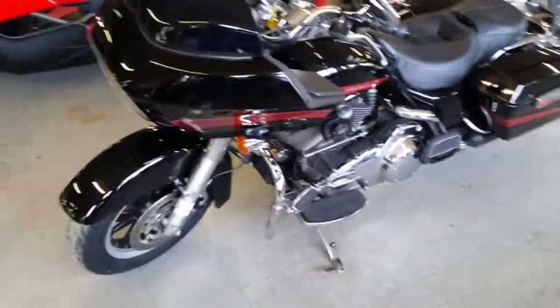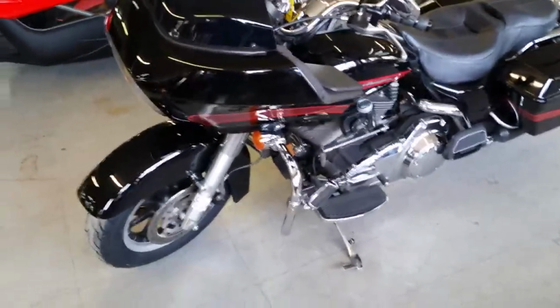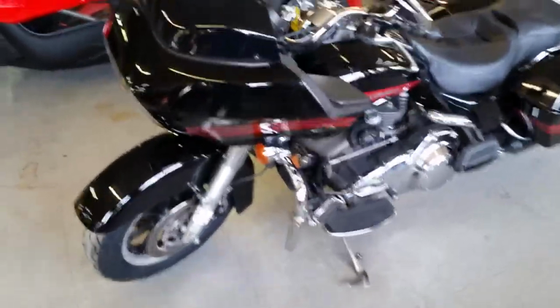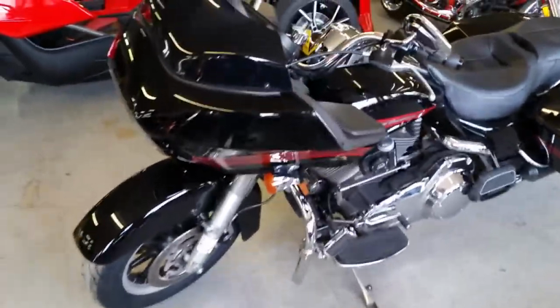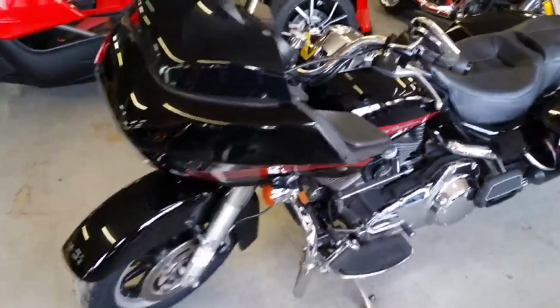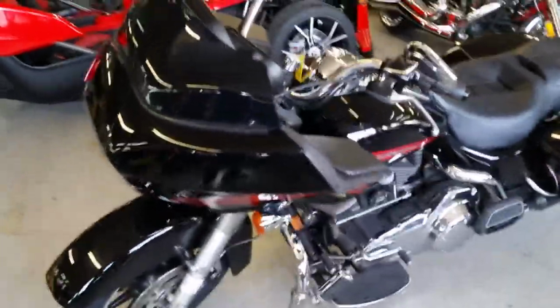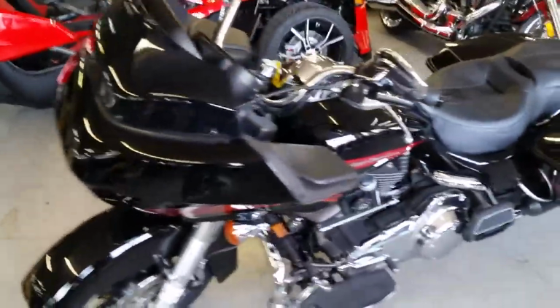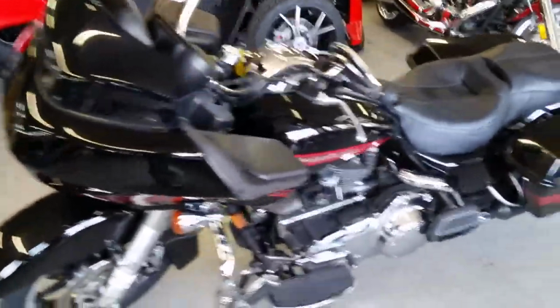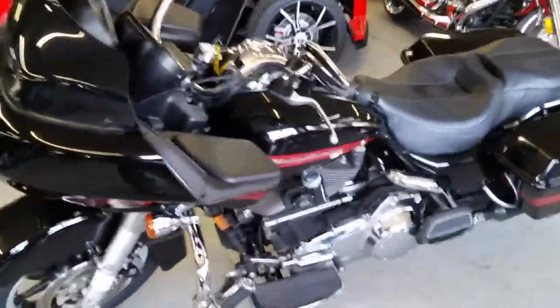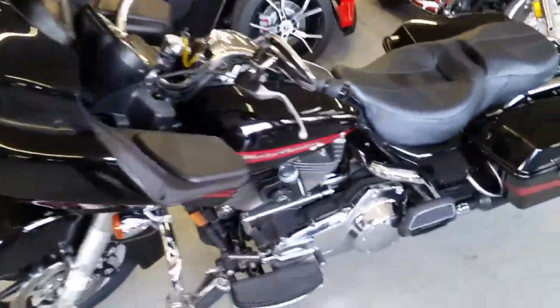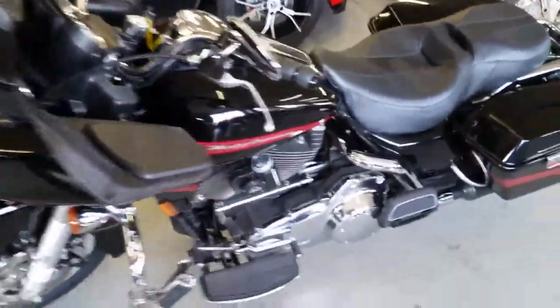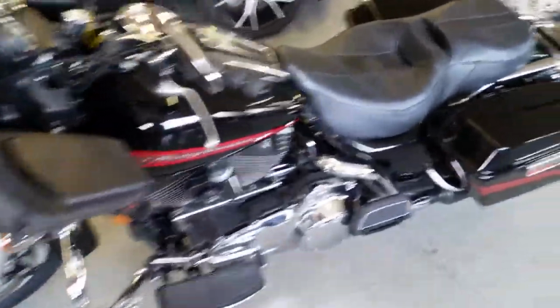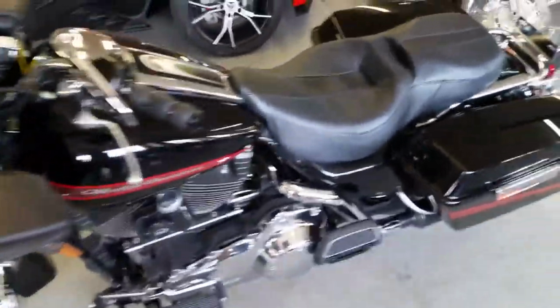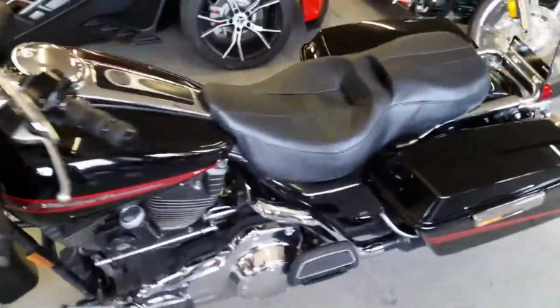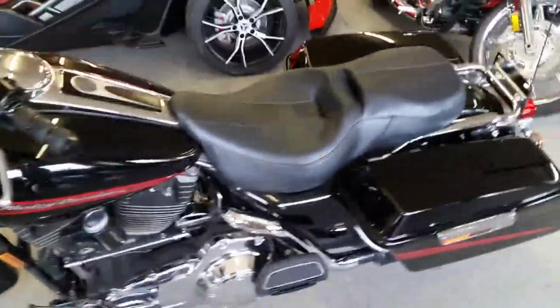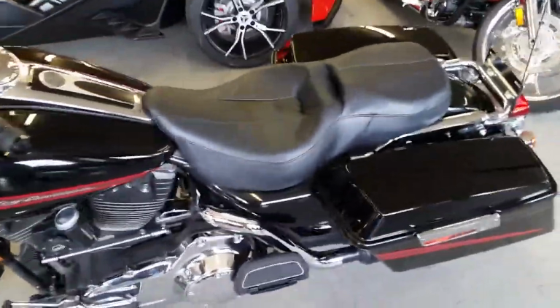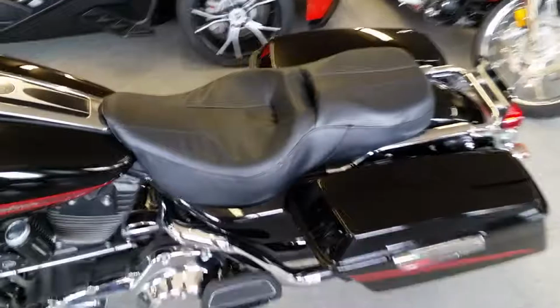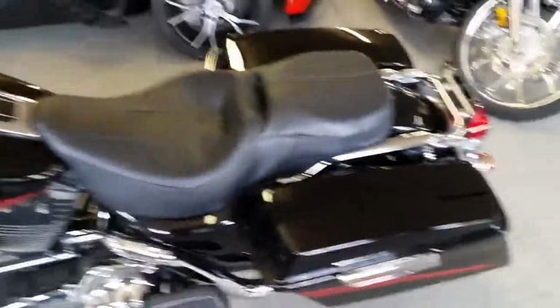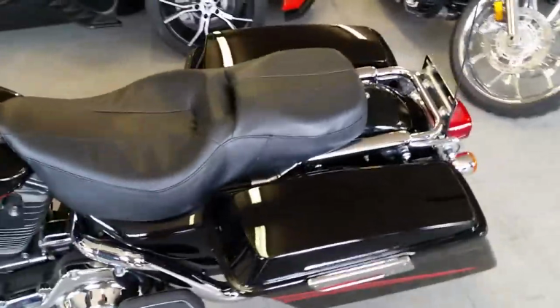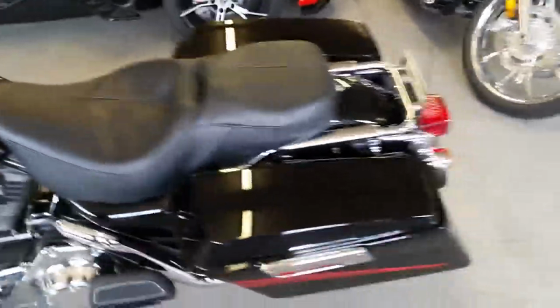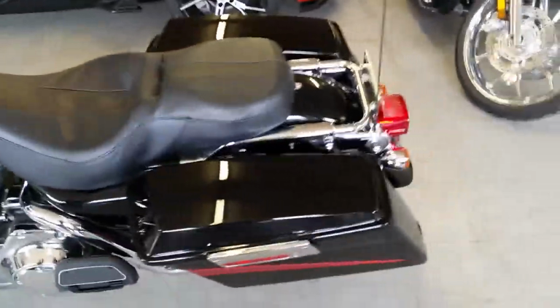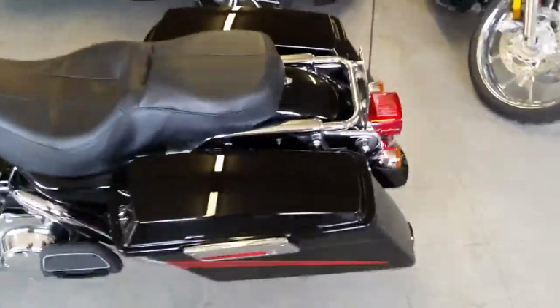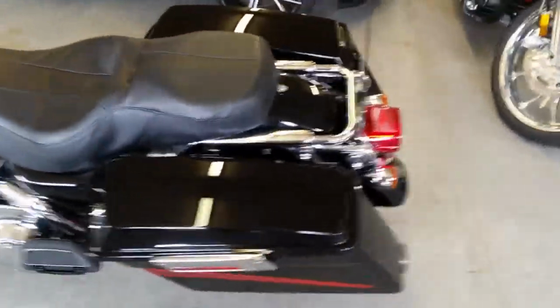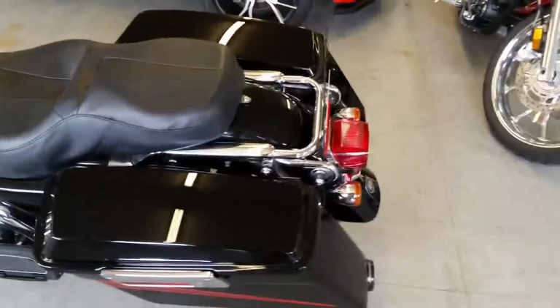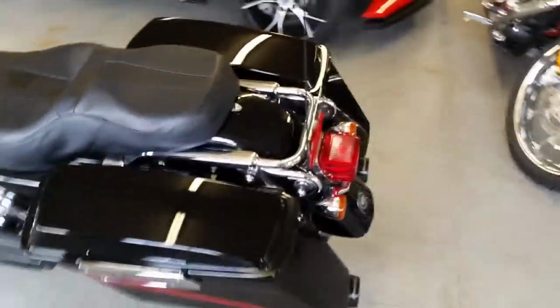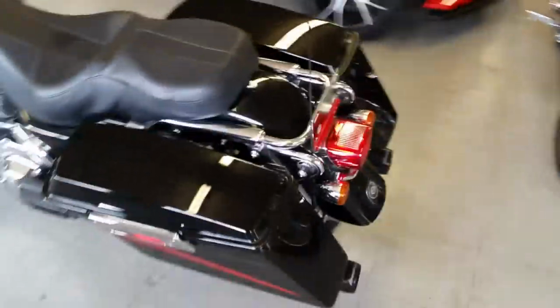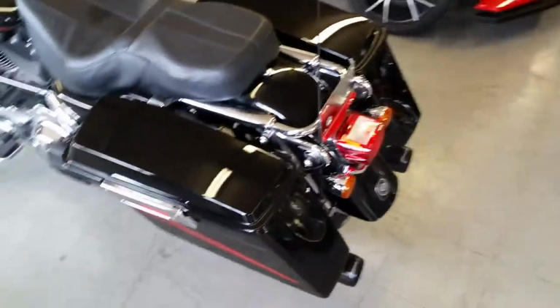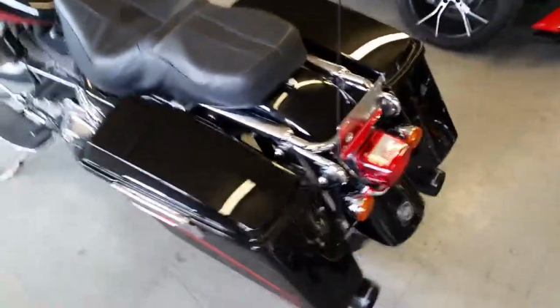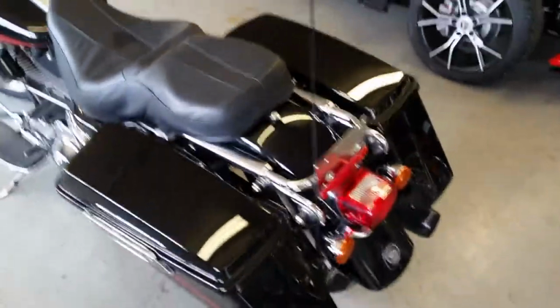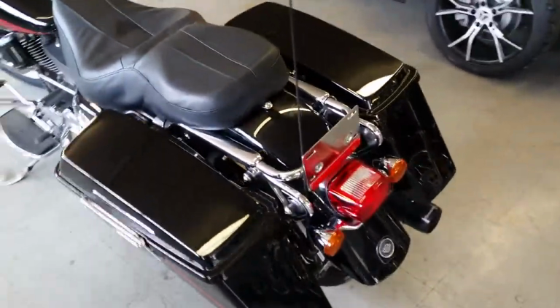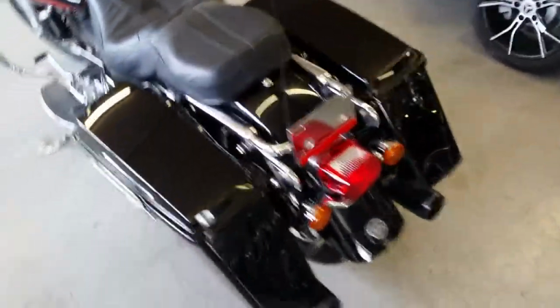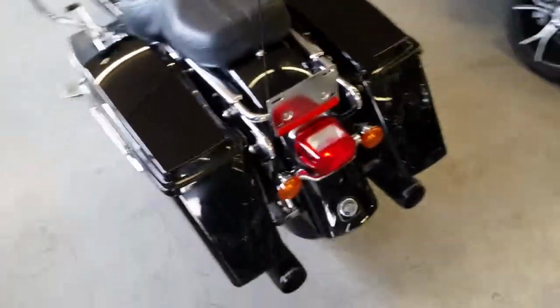Hey guys, at Approval Powersports we've got guaranteed financing on all of our Harleys. All we need is proof of income, a little bit of time on the job, and a few nickels as a down payment.